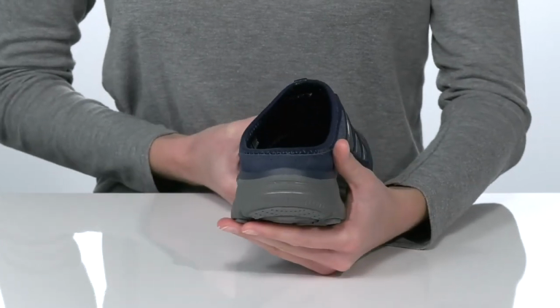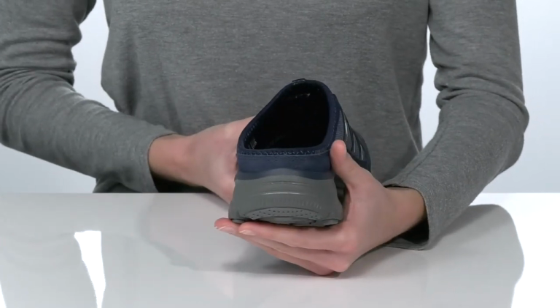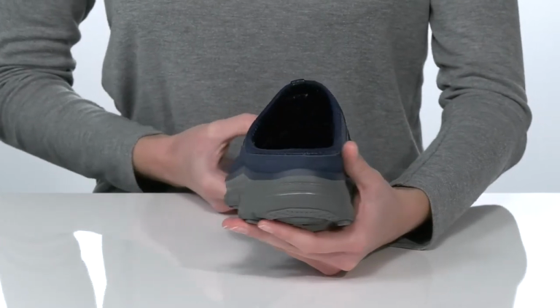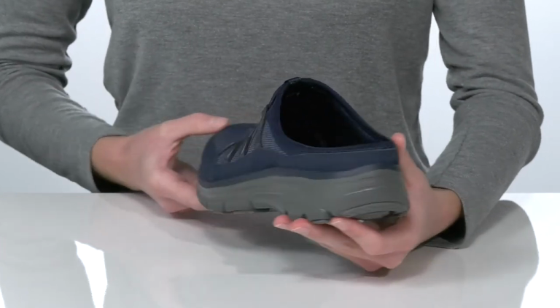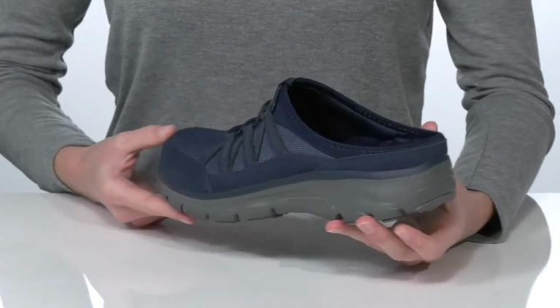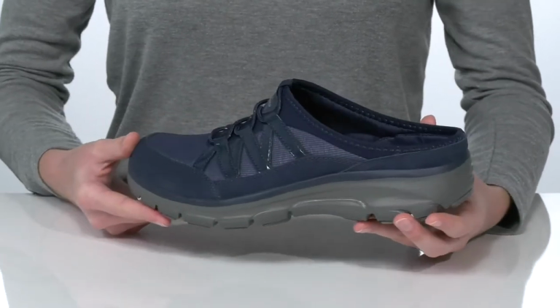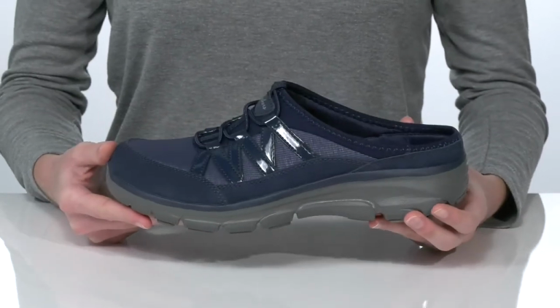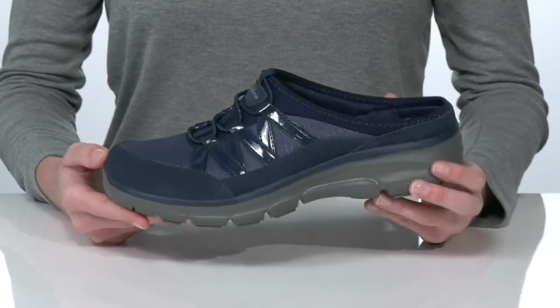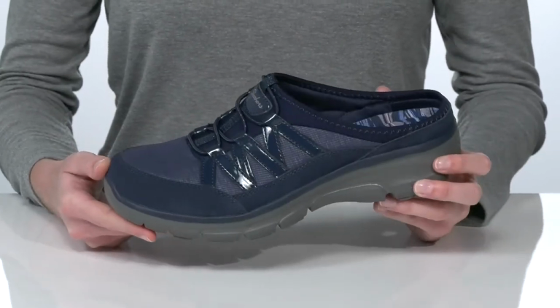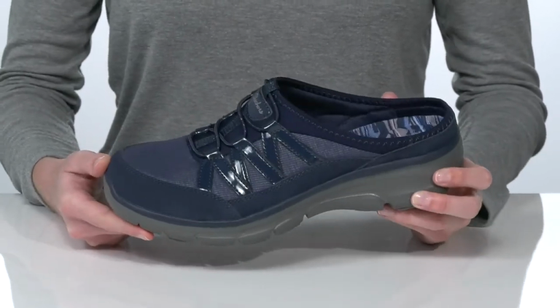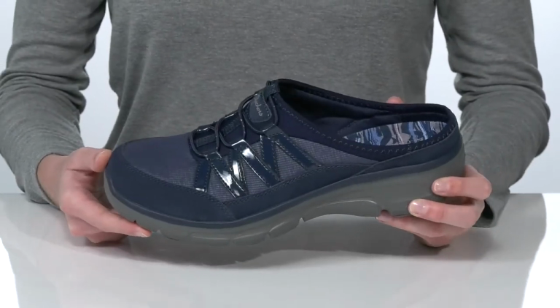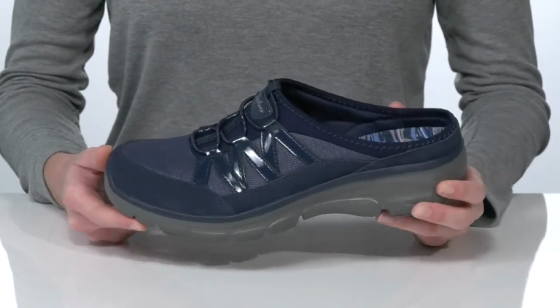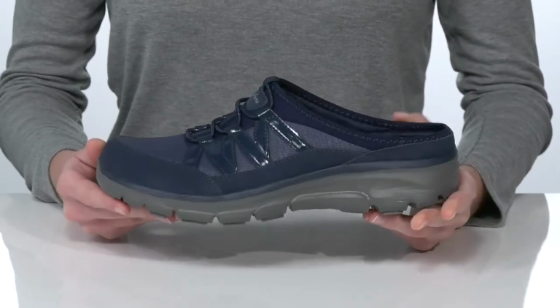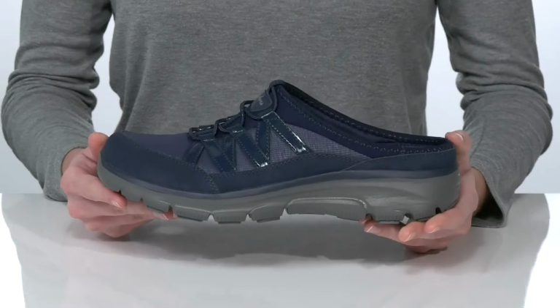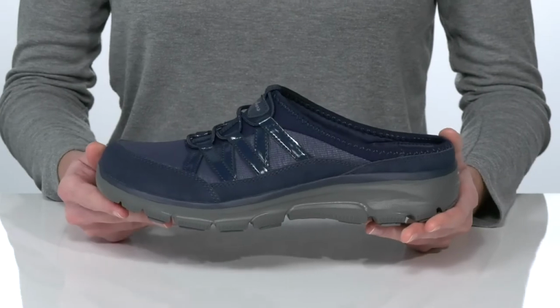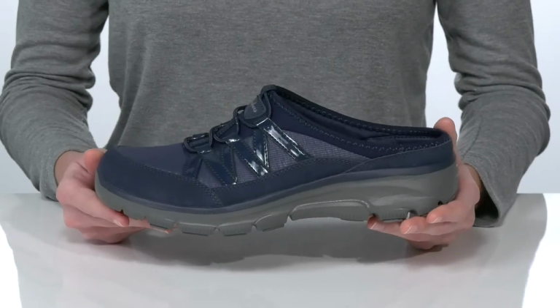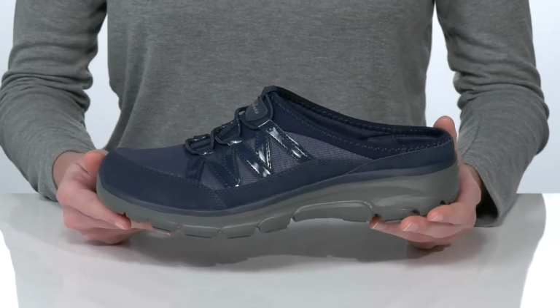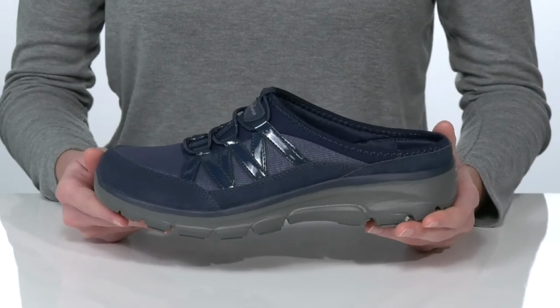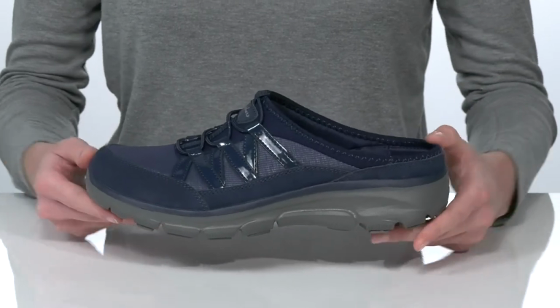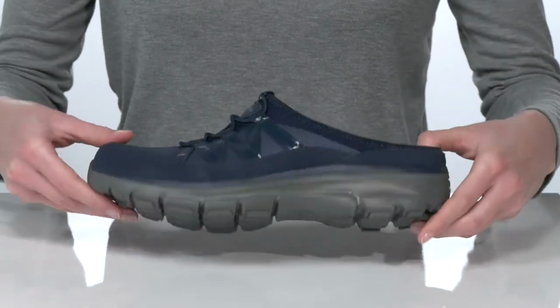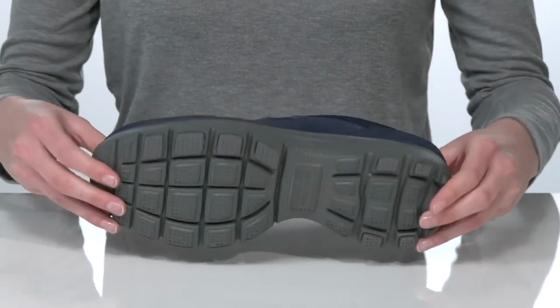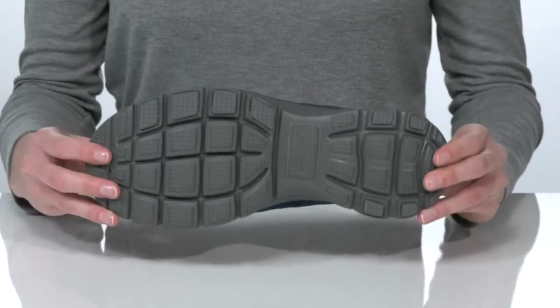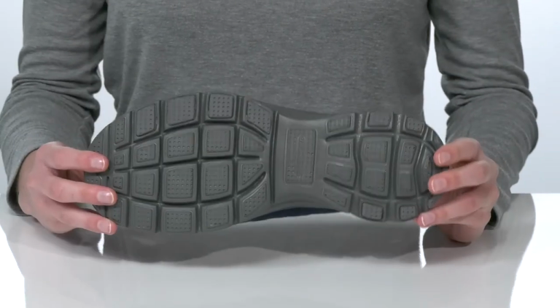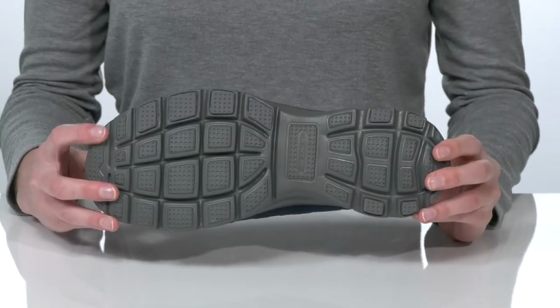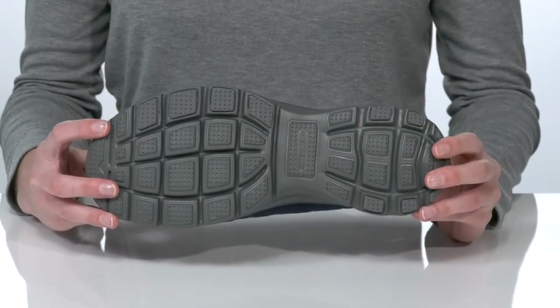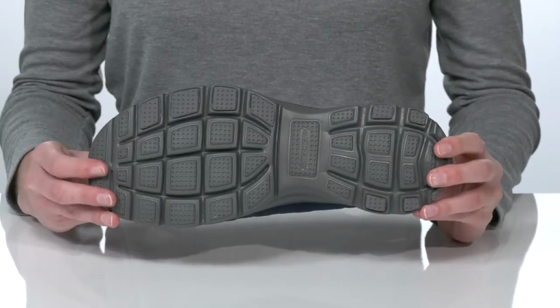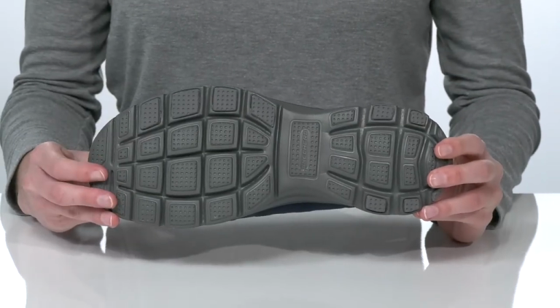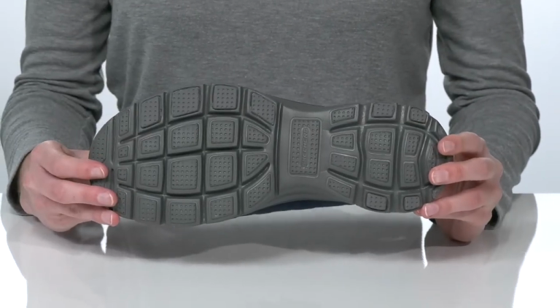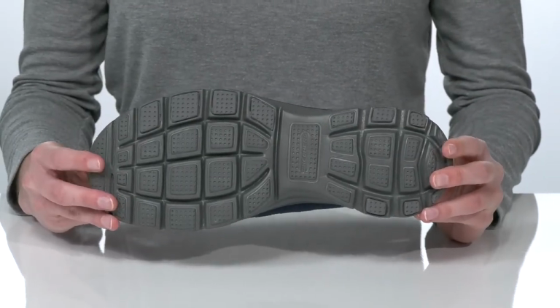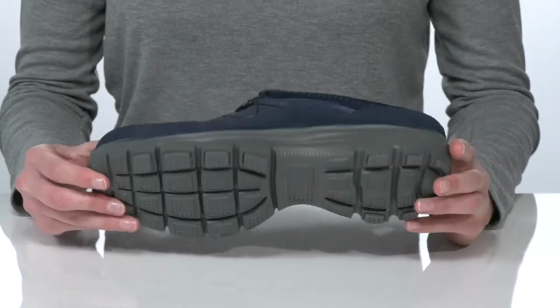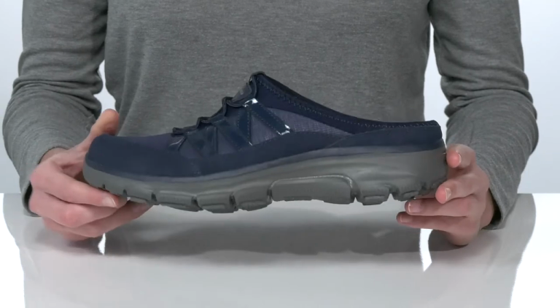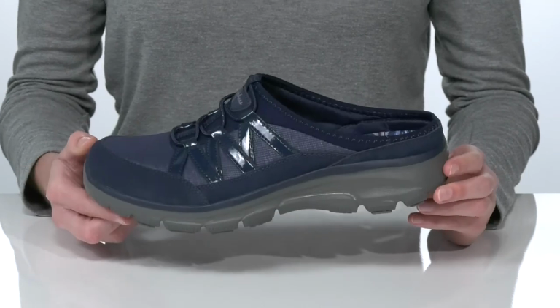The slip-on style makes them hassle-free to get on and off, and the upper is made of textile and suede for a stylish, casual look. This all sits on top of a lightweight and textured outsole.